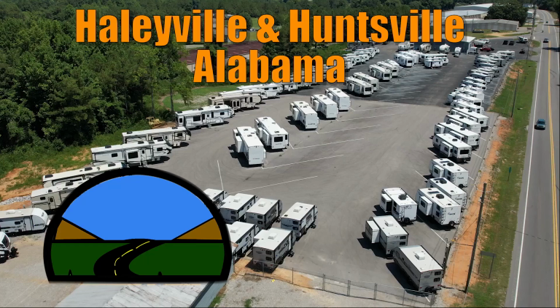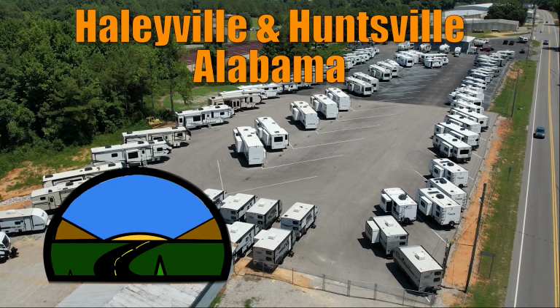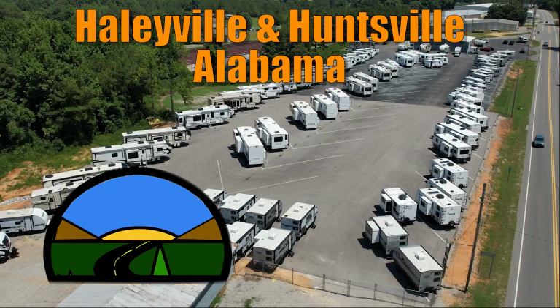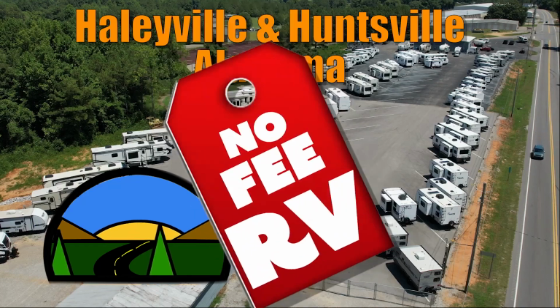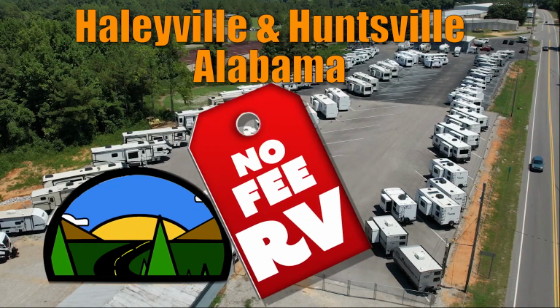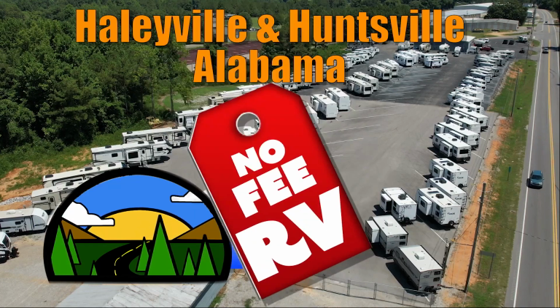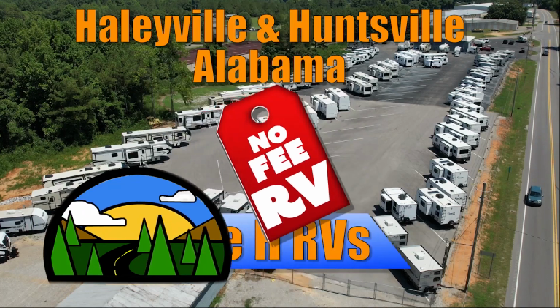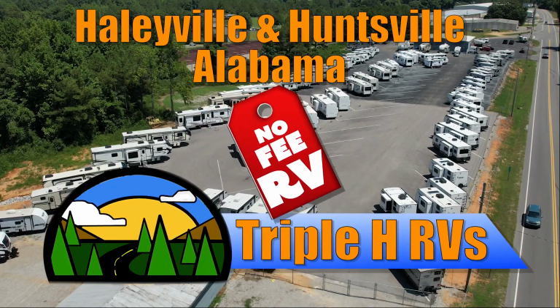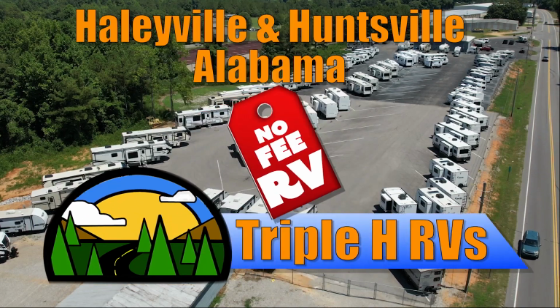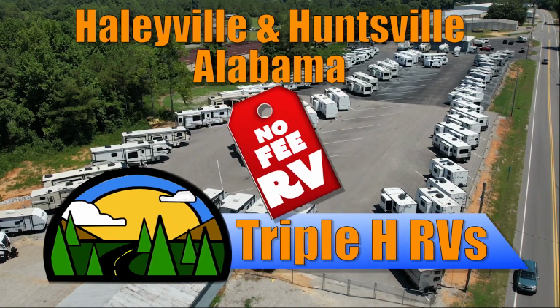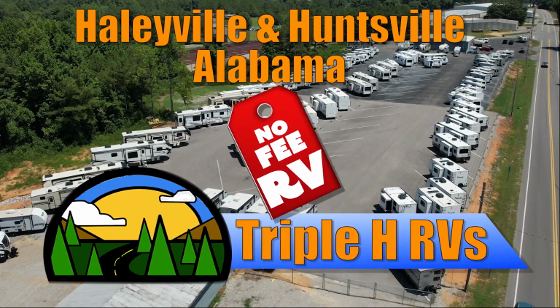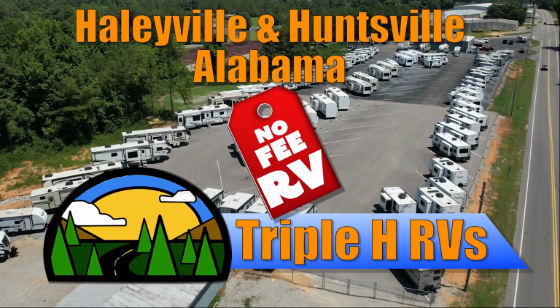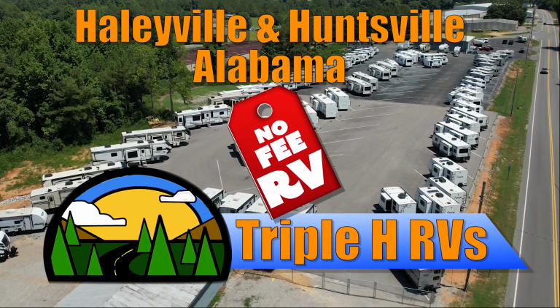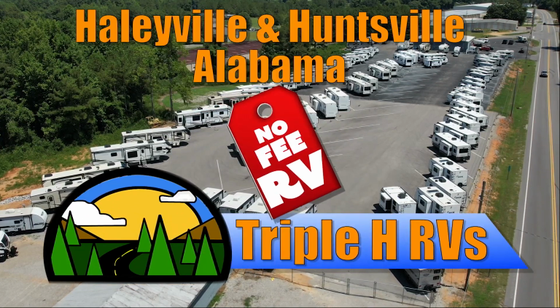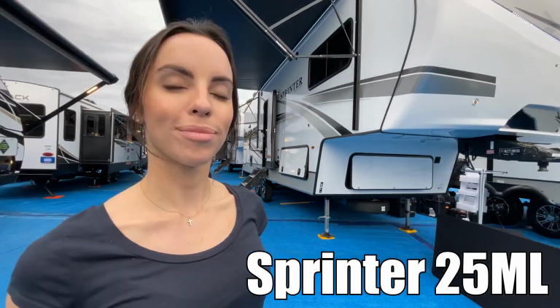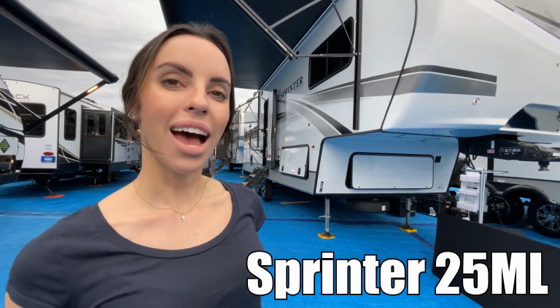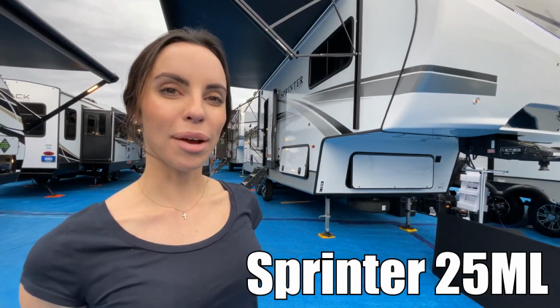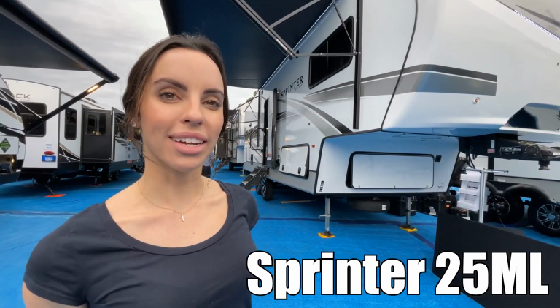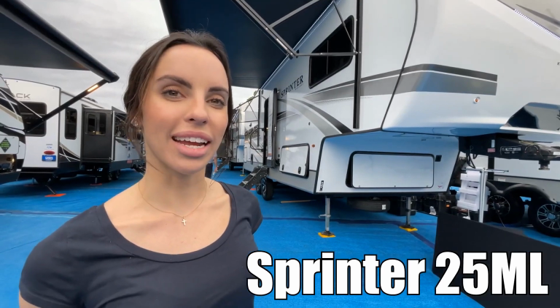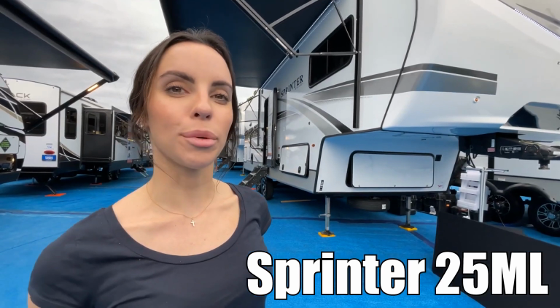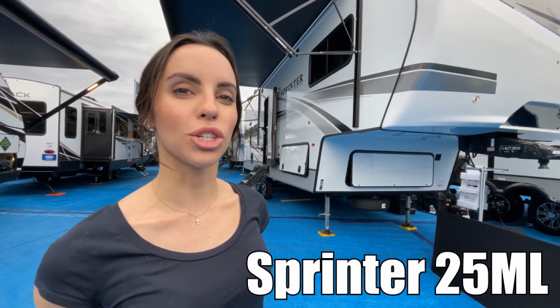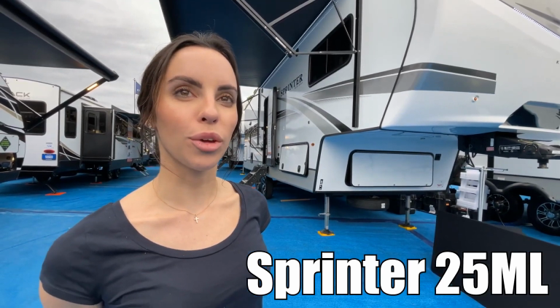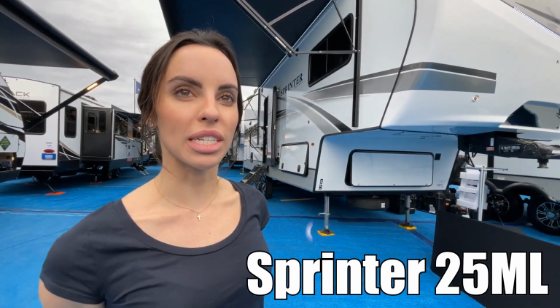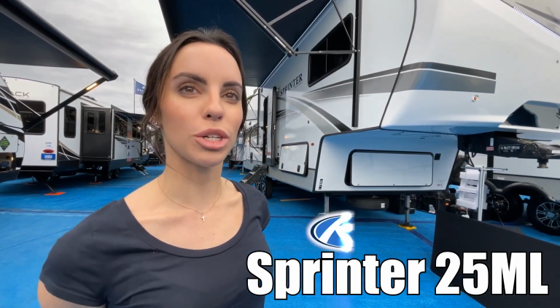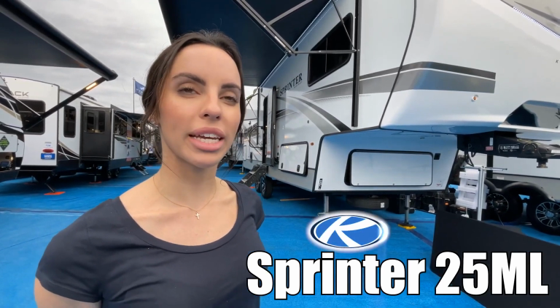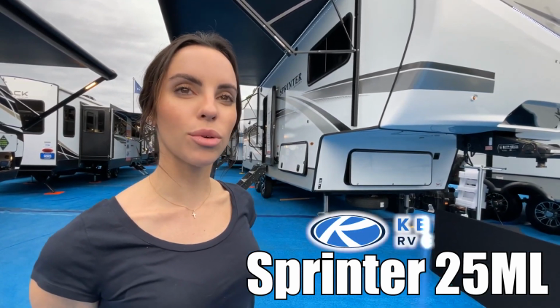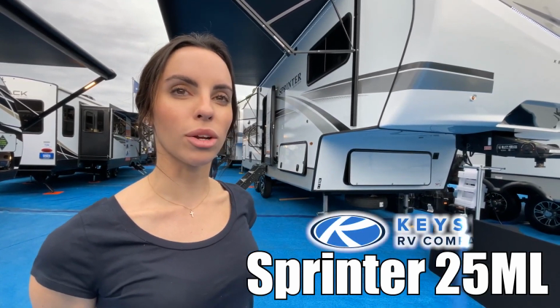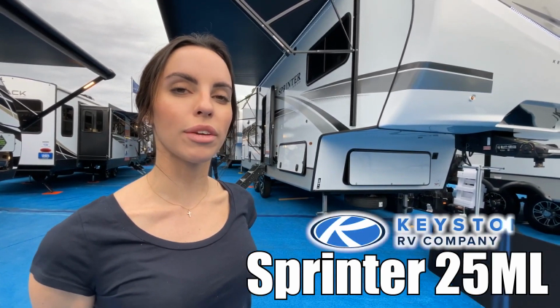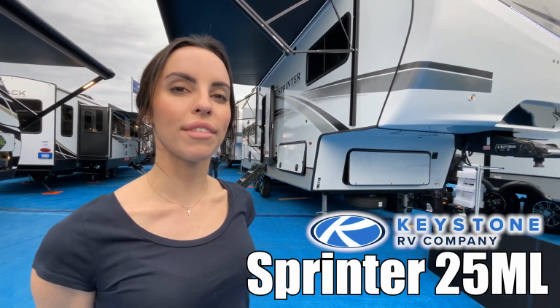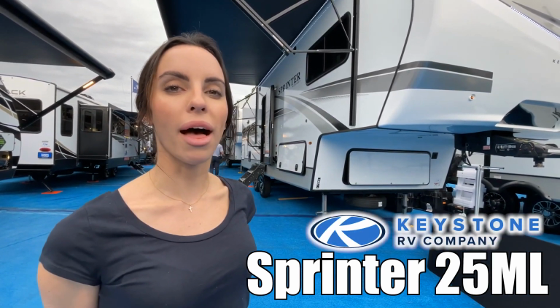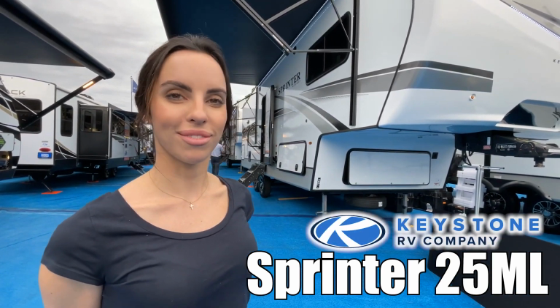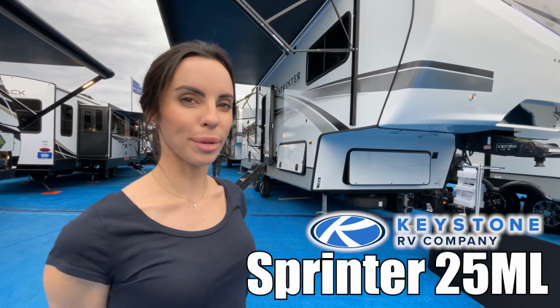Here's another no-fee RV from Triple H RVs of Alabama. Hi, I'm Leanna. Today I'm going to be showing you the Sprinter by Keystone Model 25ML. Follow me.